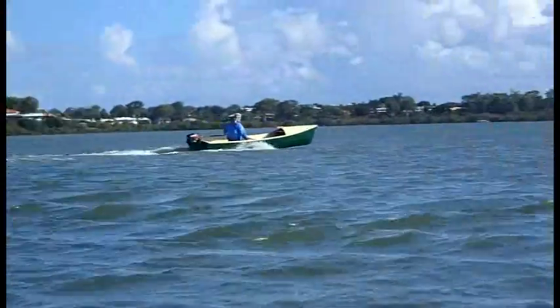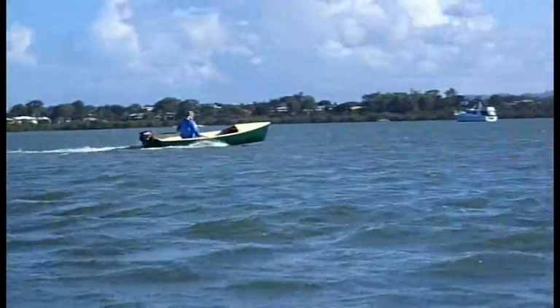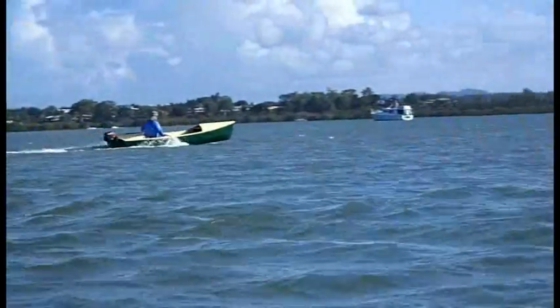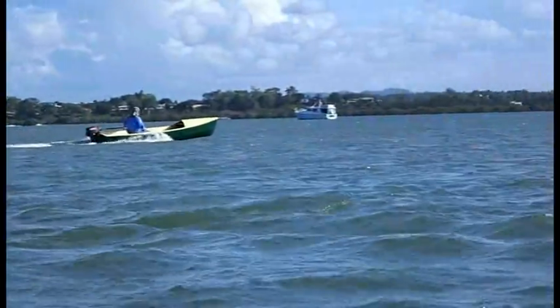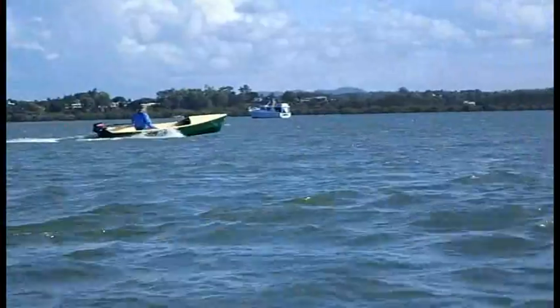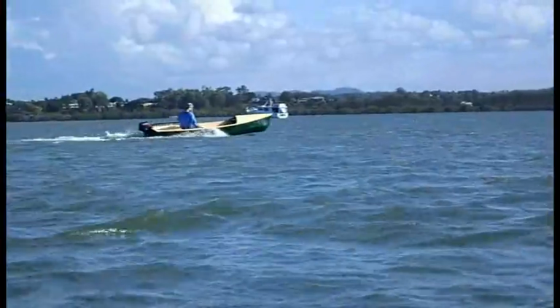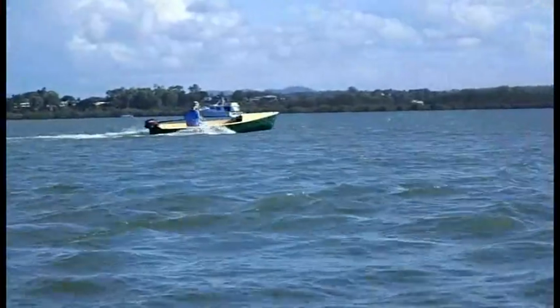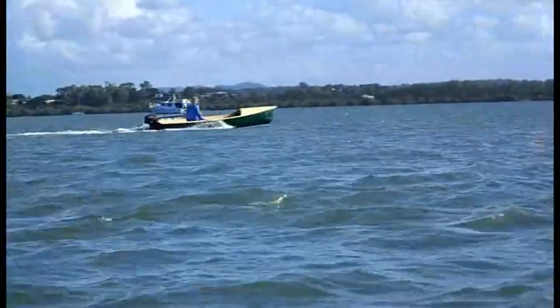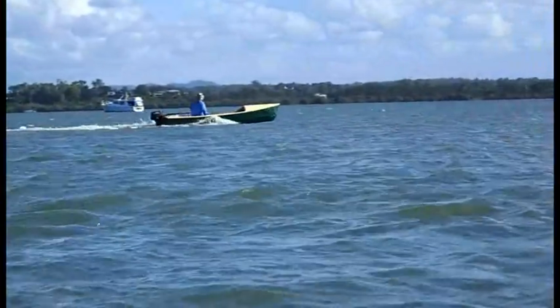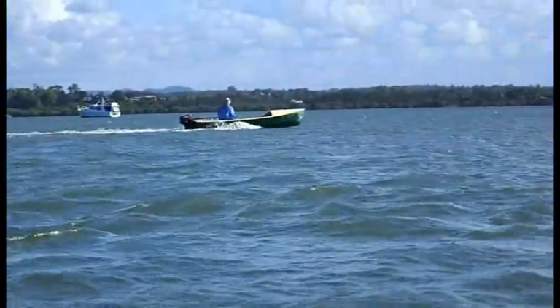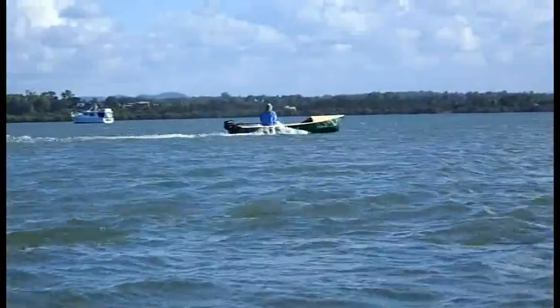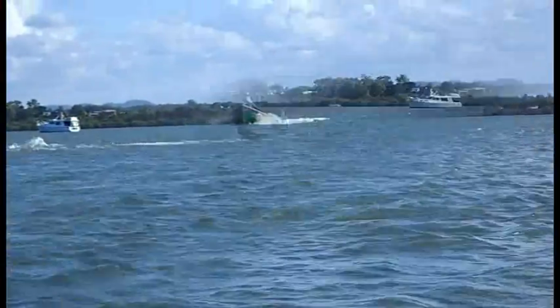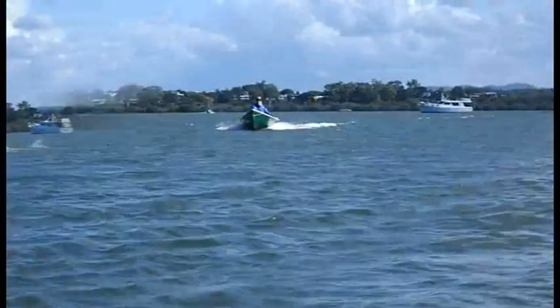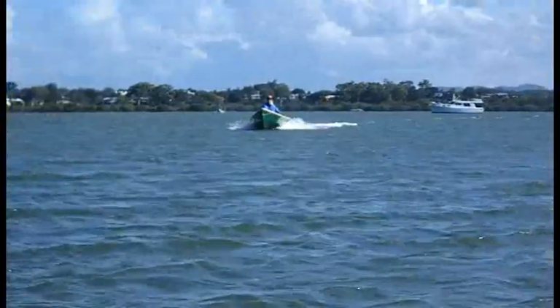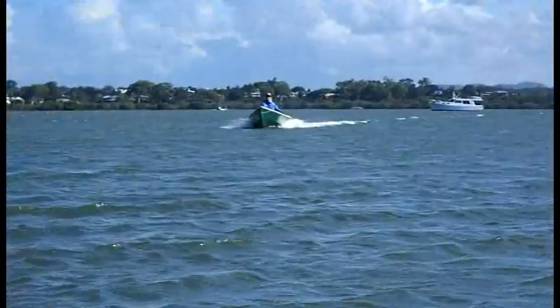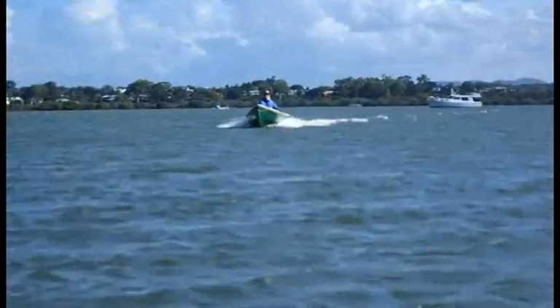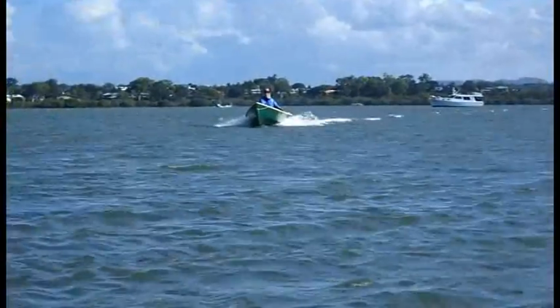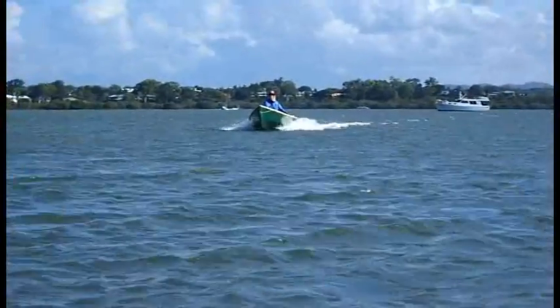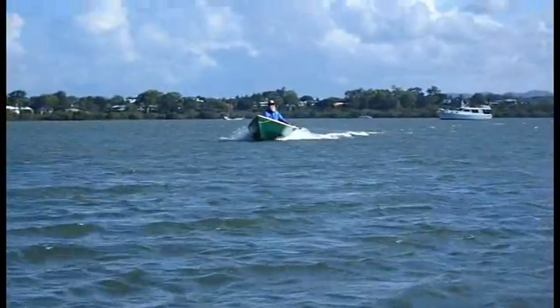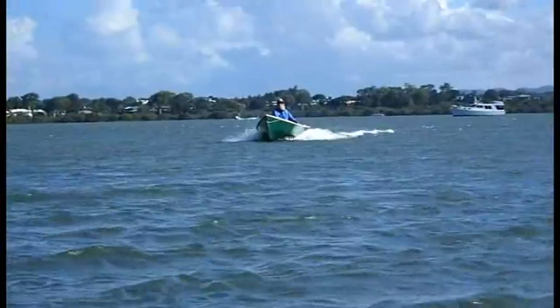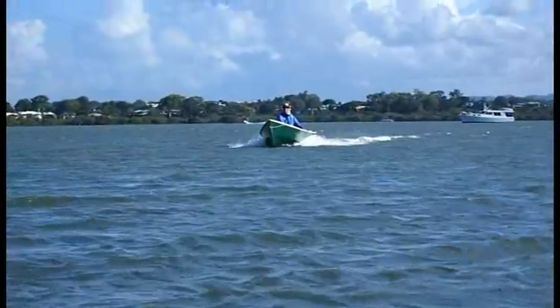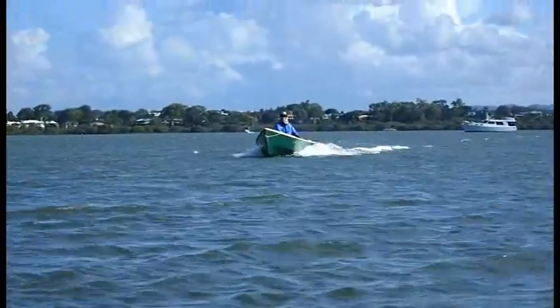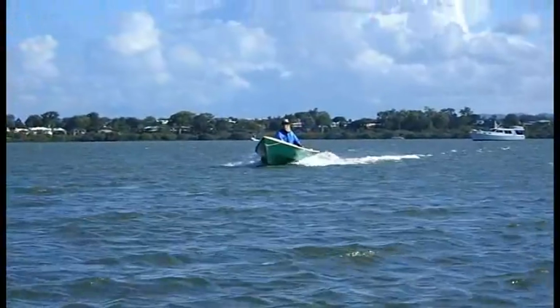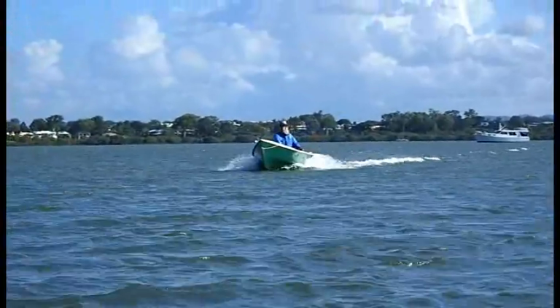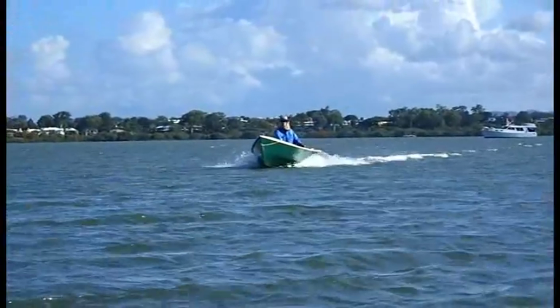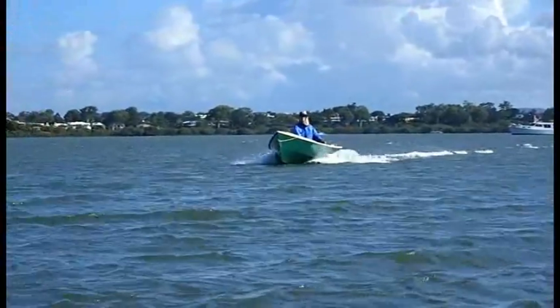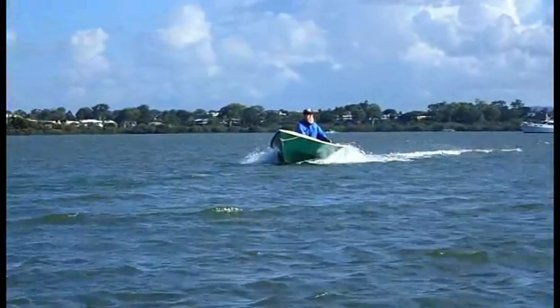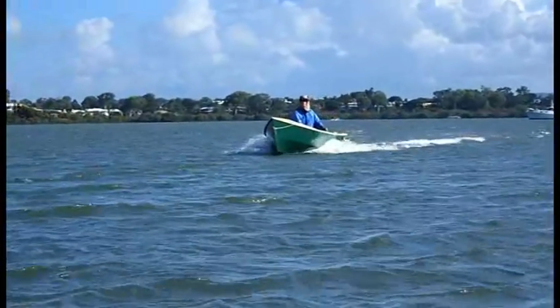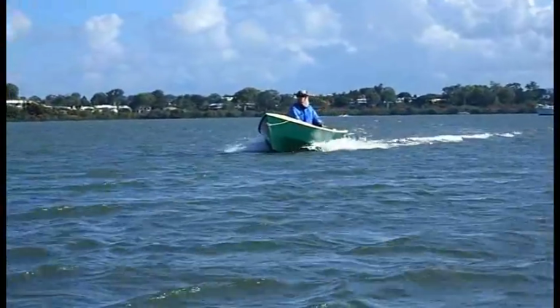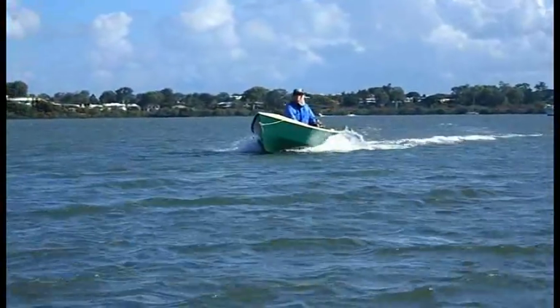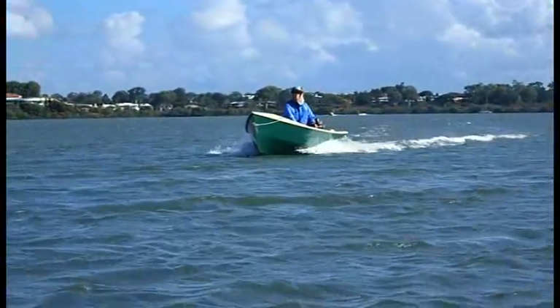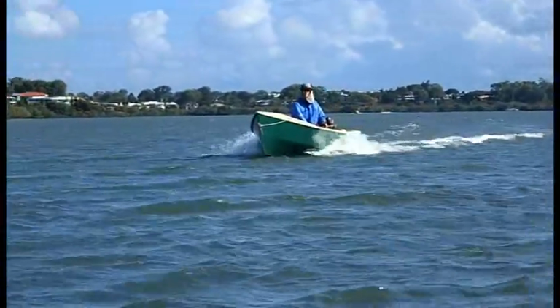Here she's starting to accelerate. This boat has a fine and sharp entry and runs best at 10 knots or below.